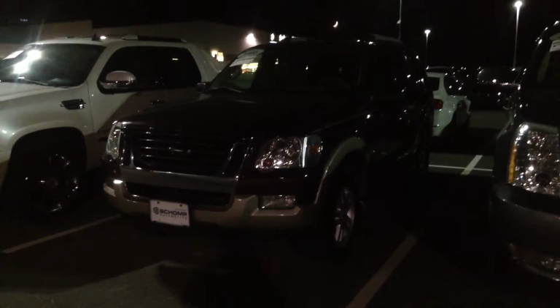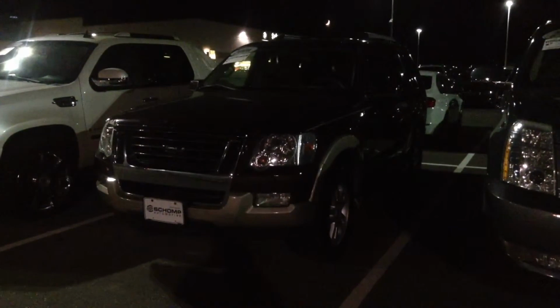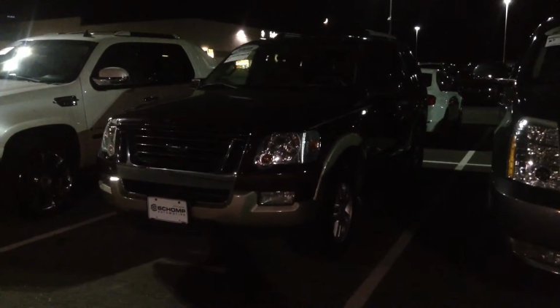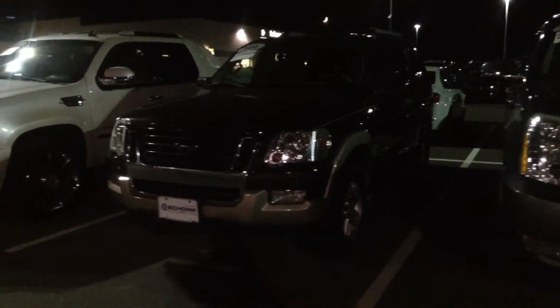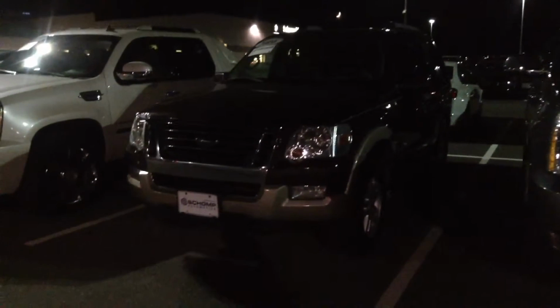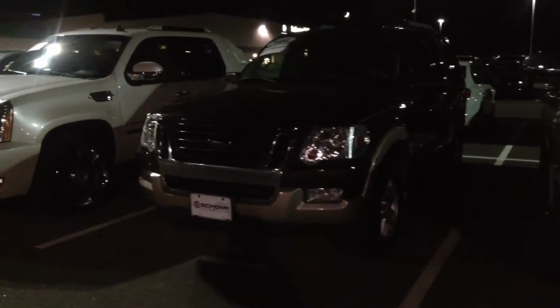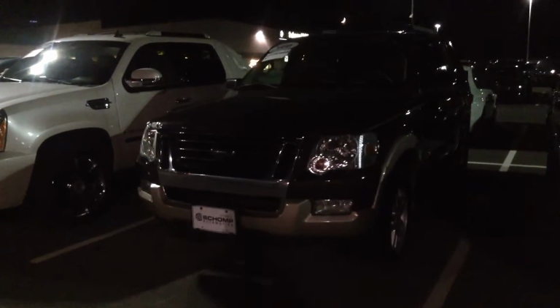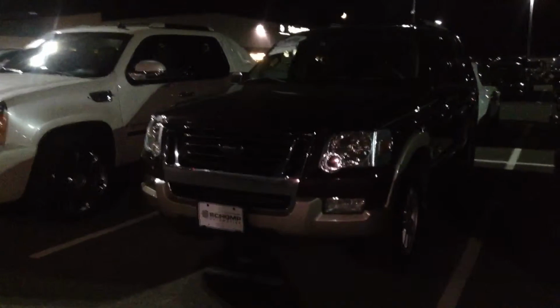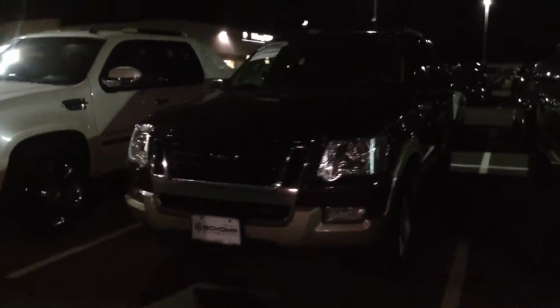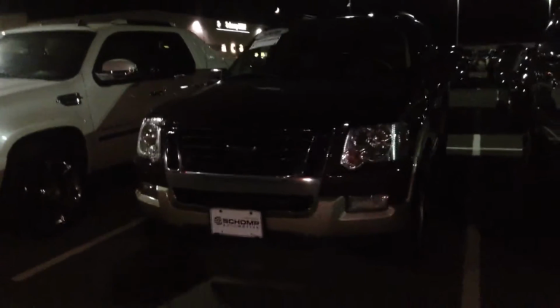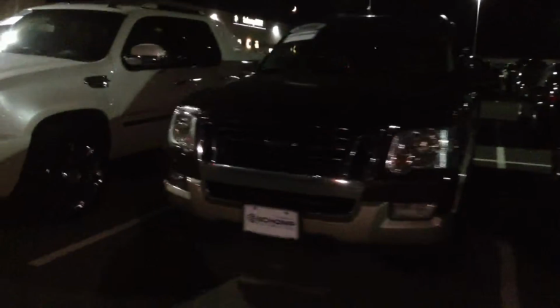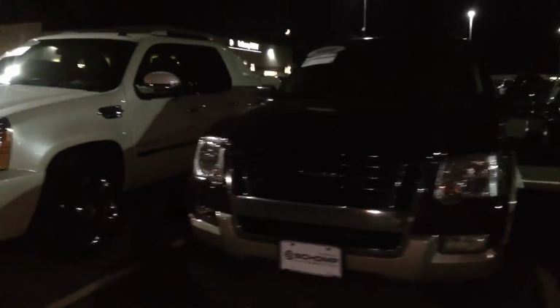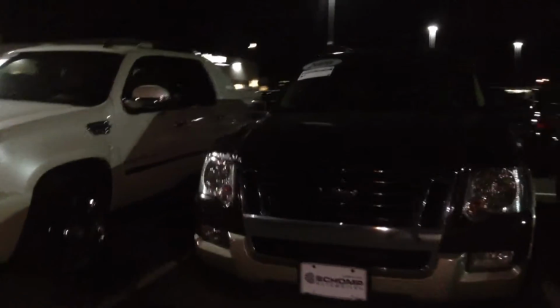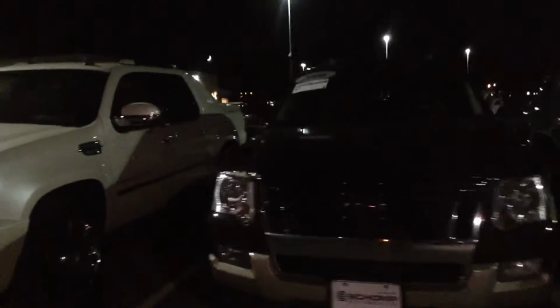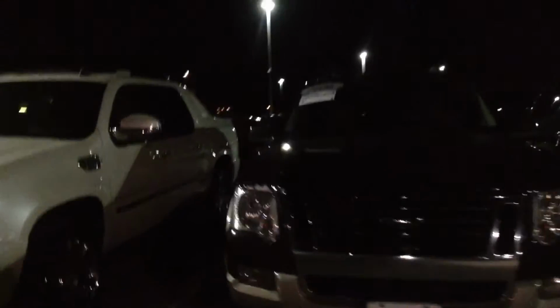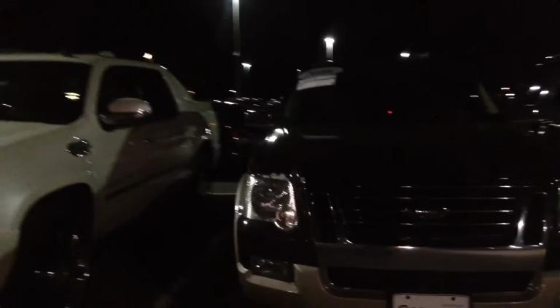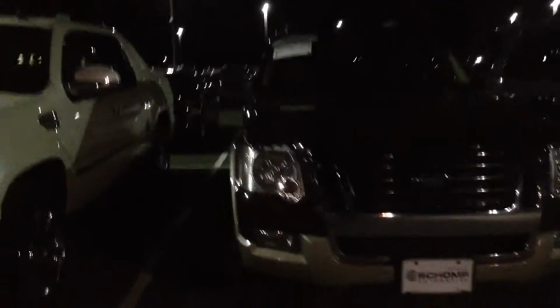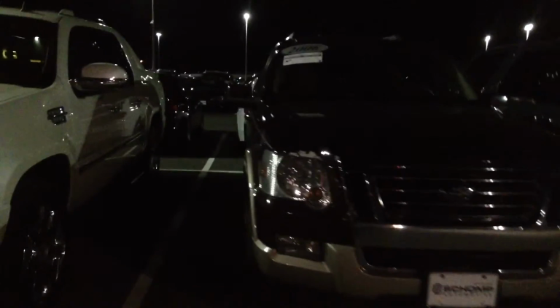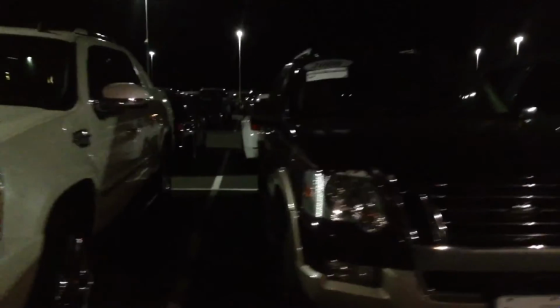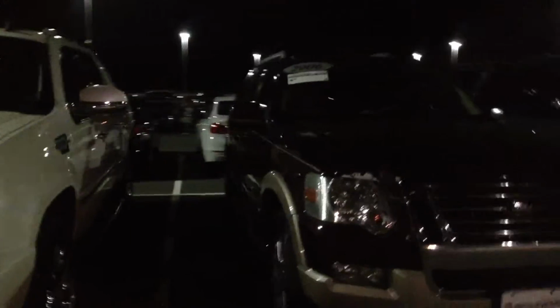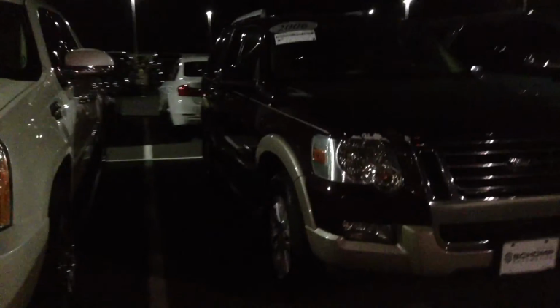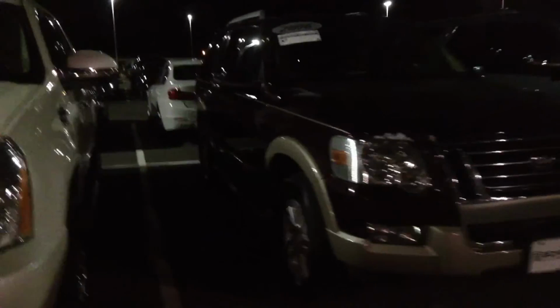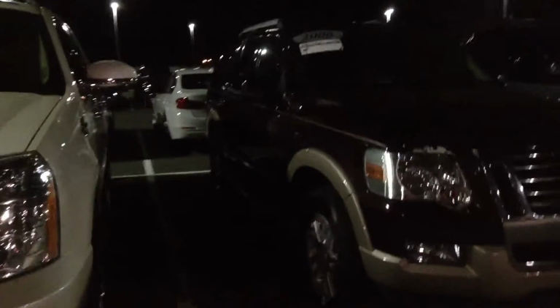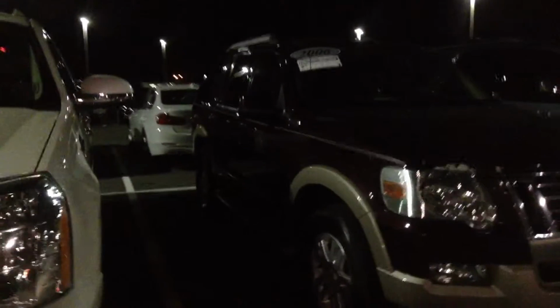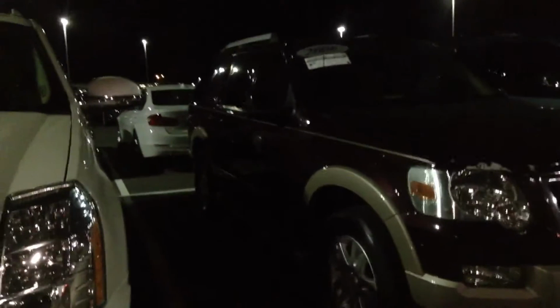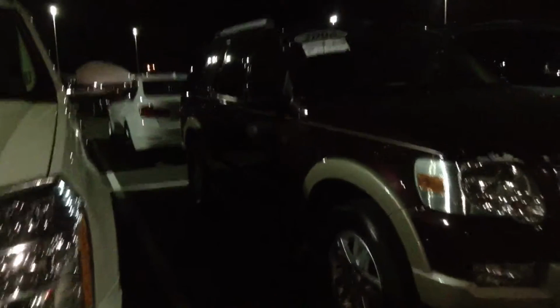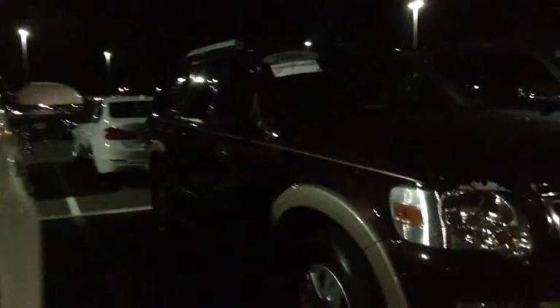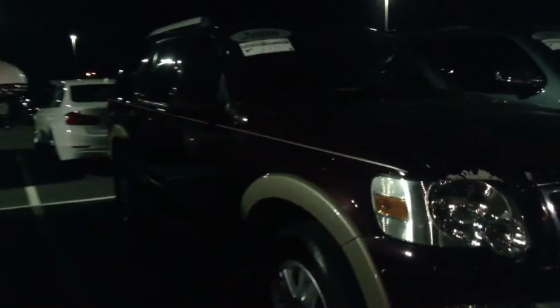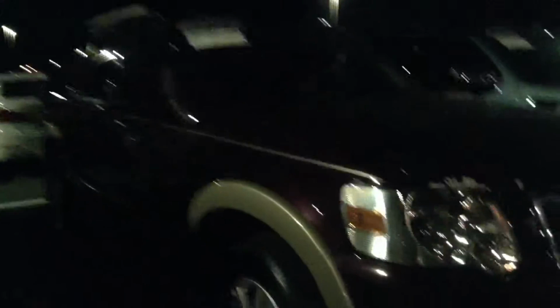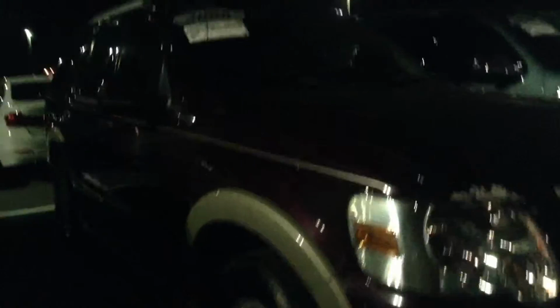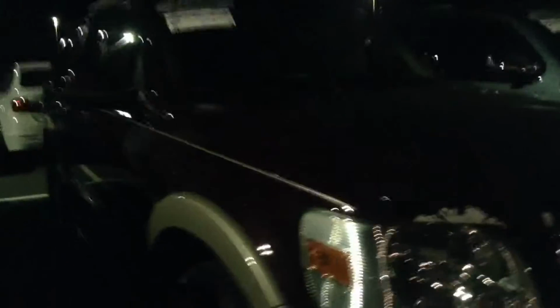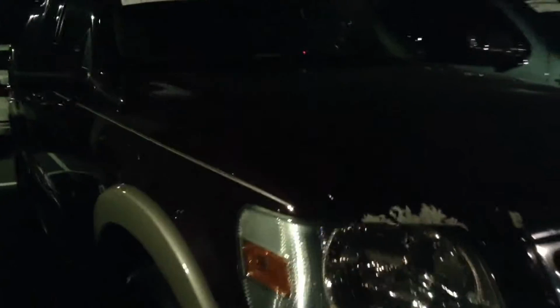Hi, this is Nick here at Champ BMW. I wanted to take a quick video of this 2006 Ford Explorer for you. I know it's a little bit dark outside, sorry. I'm trying to get a little bit better view of the vehicle since you were a little bit far away and didn't have a chance to come down and take a look at it.